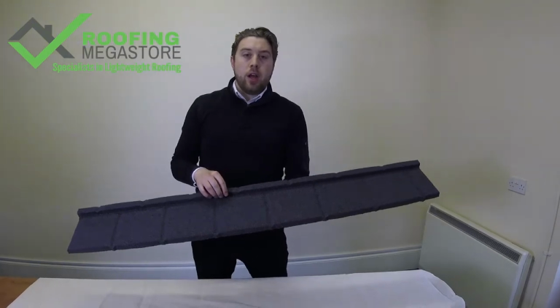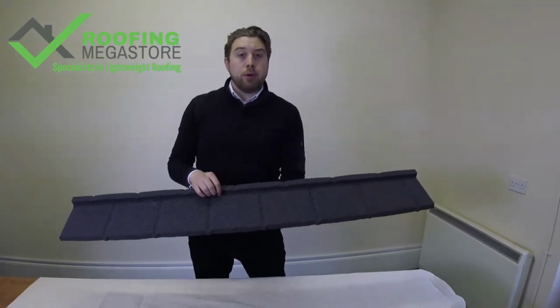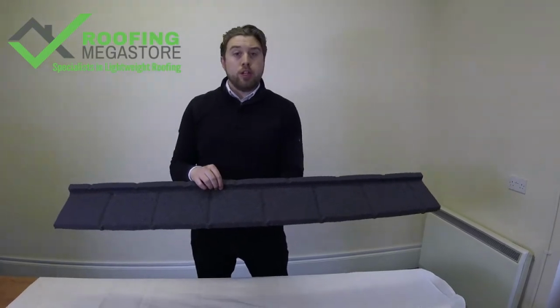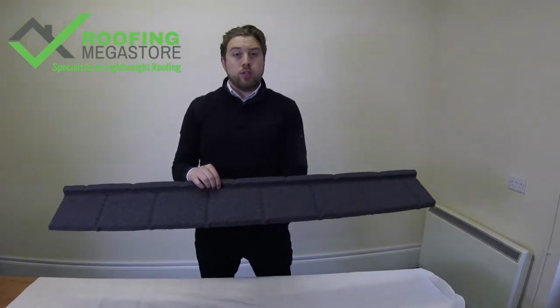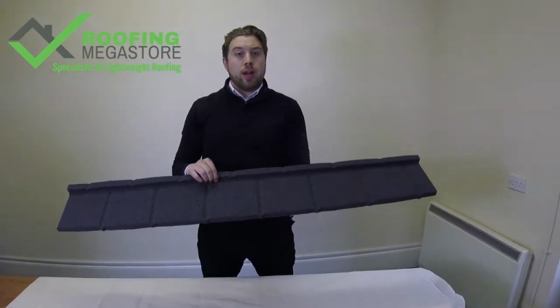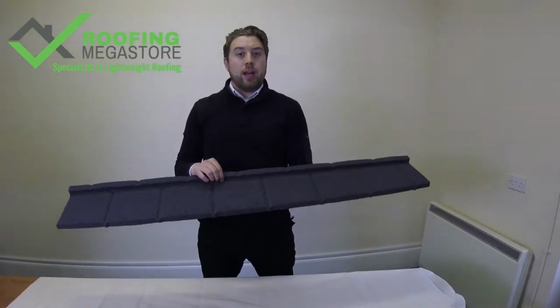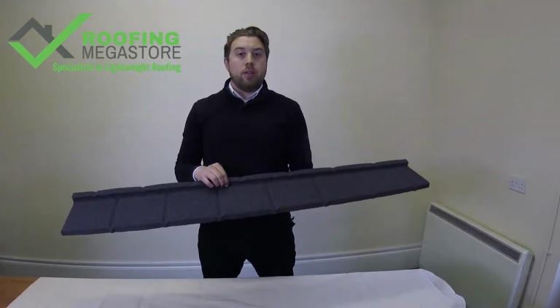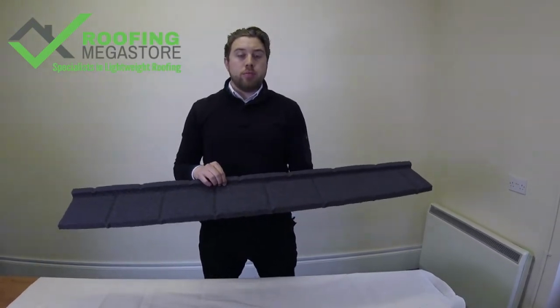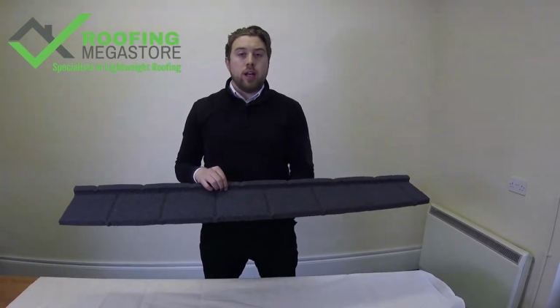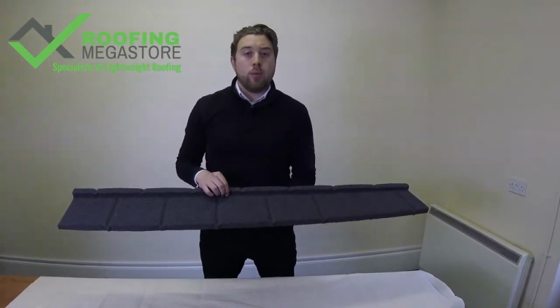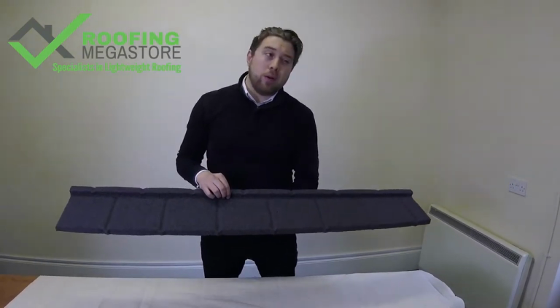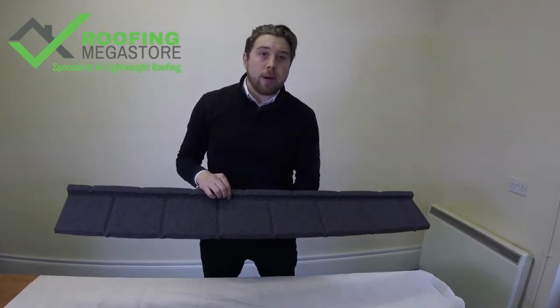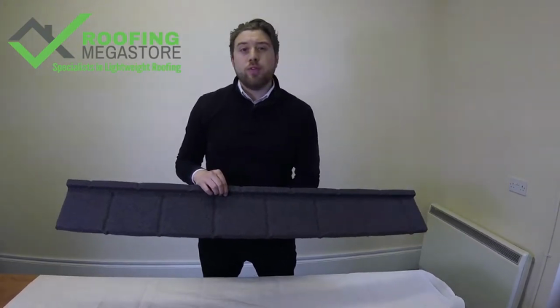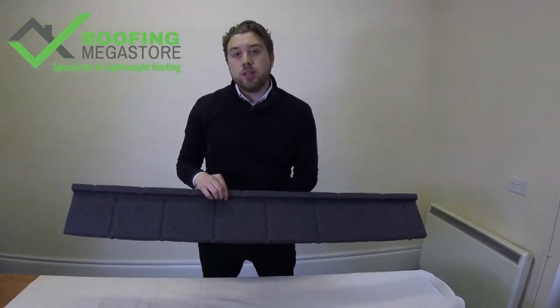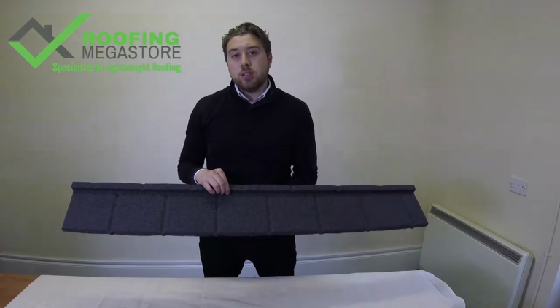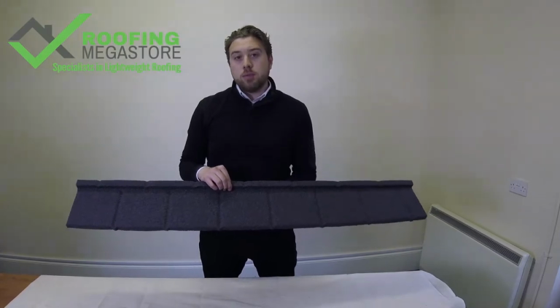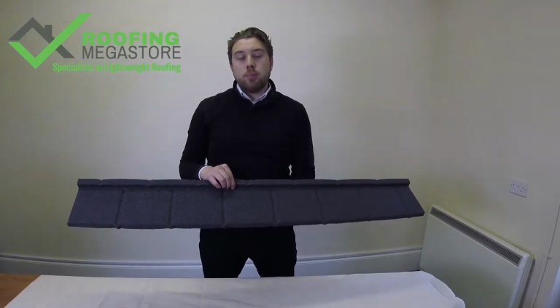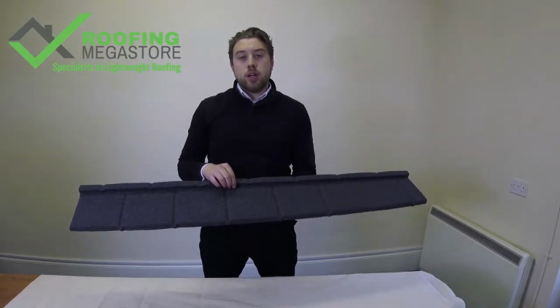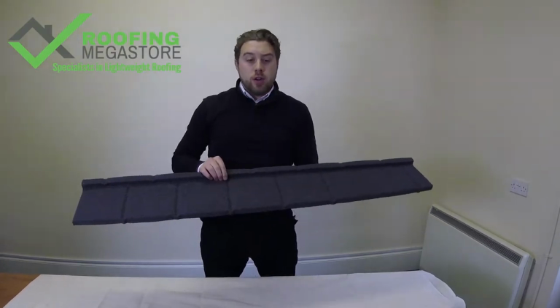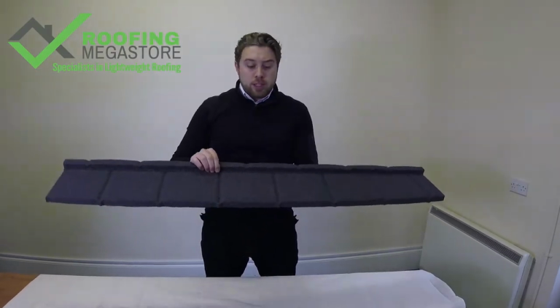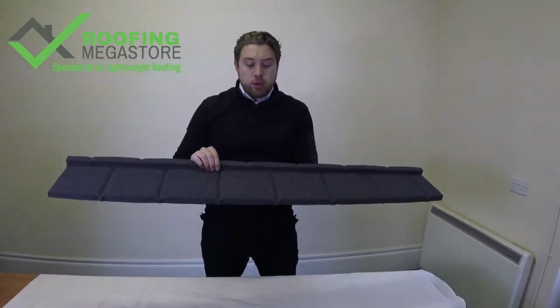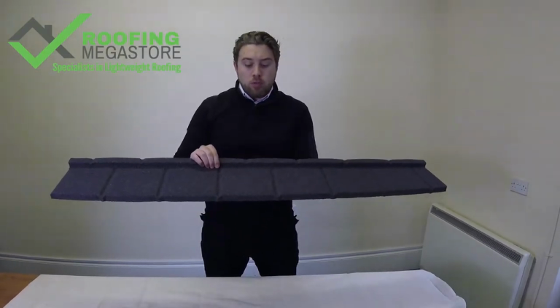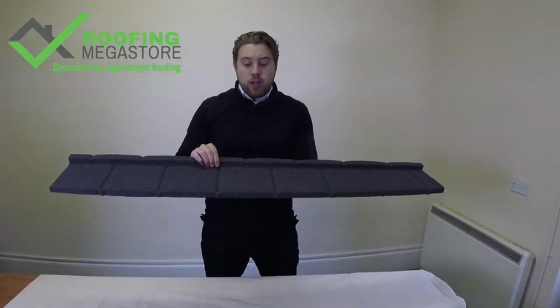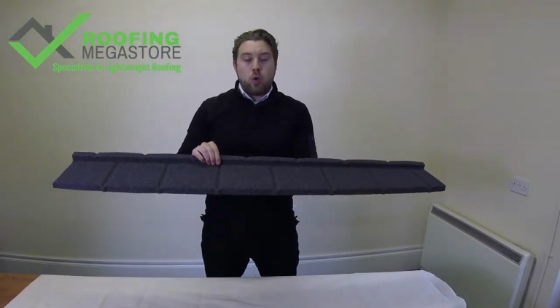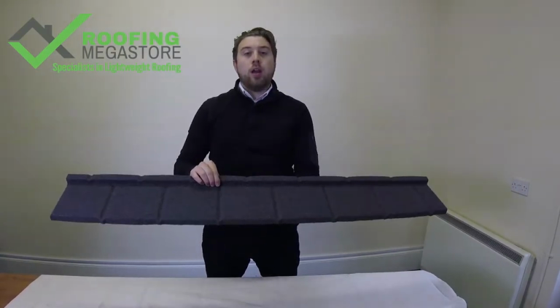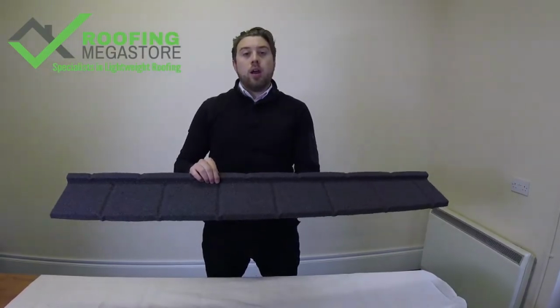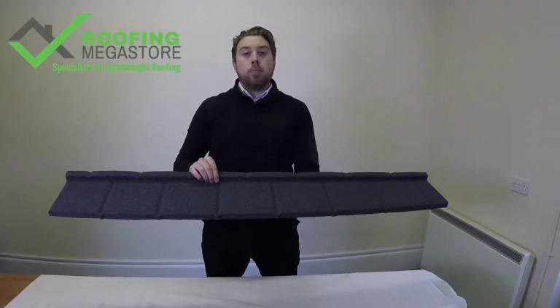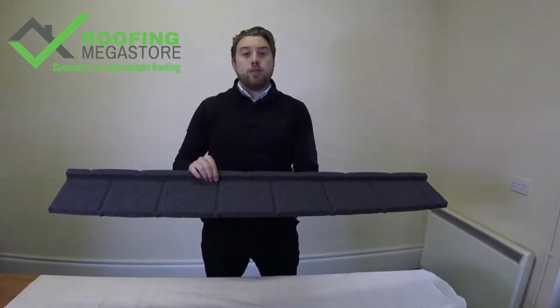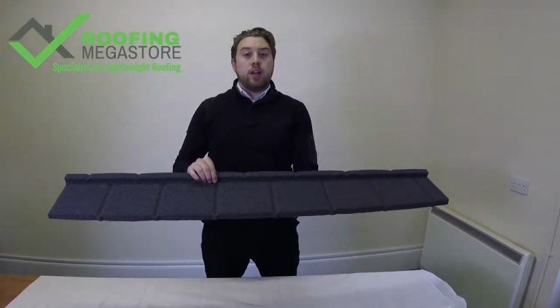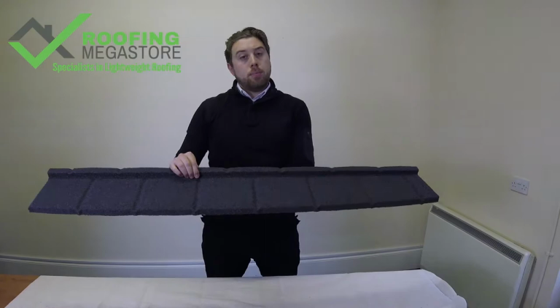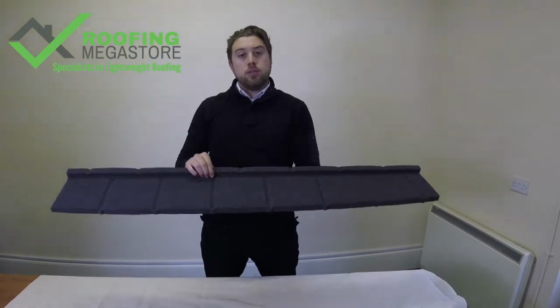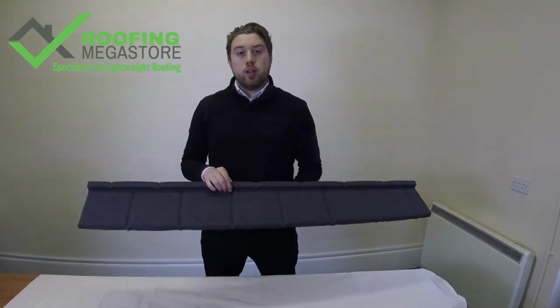As opposed to the traditional clay and rosemary, you'll be looking at about 50–60 tiles per square metre. So it makes this product a really quick product to fit in comparison to those.